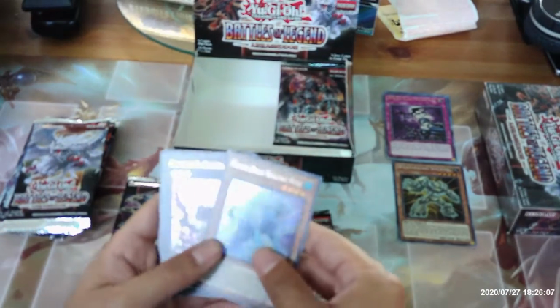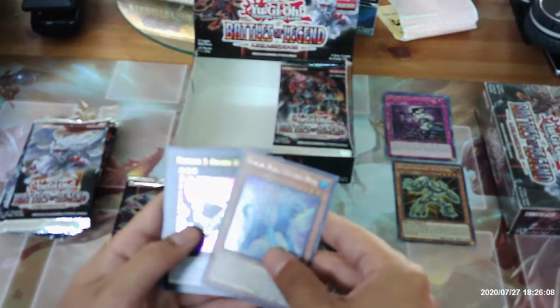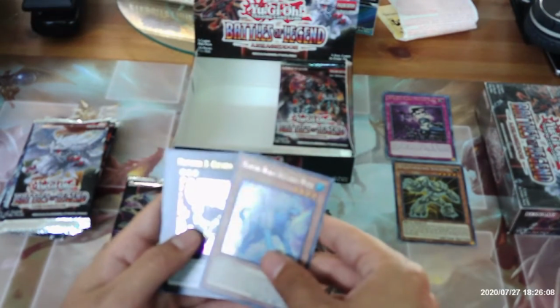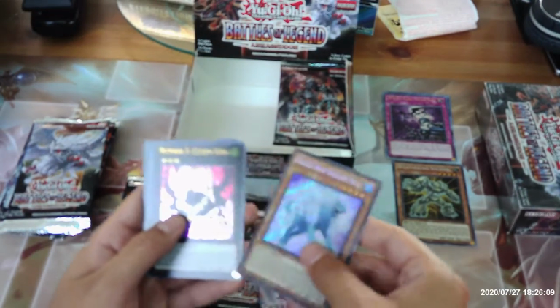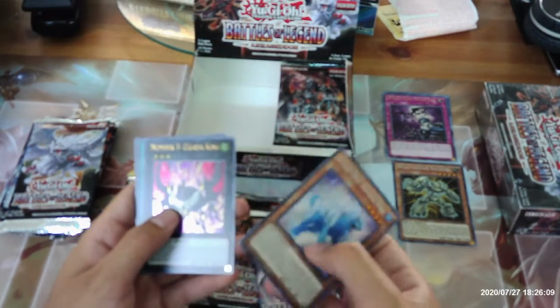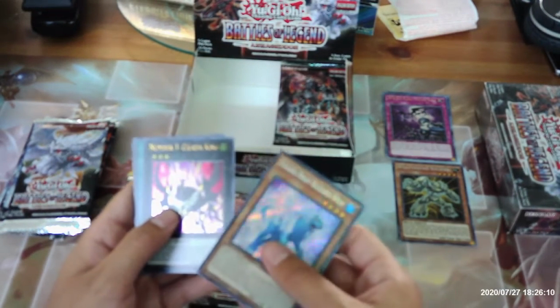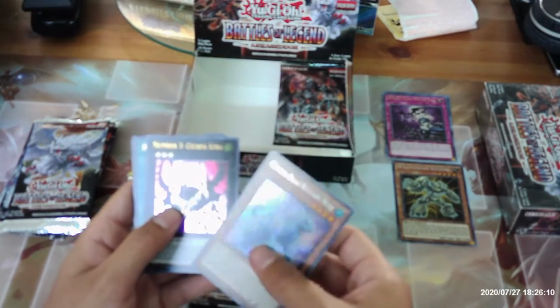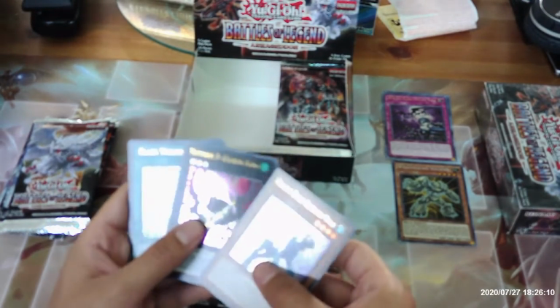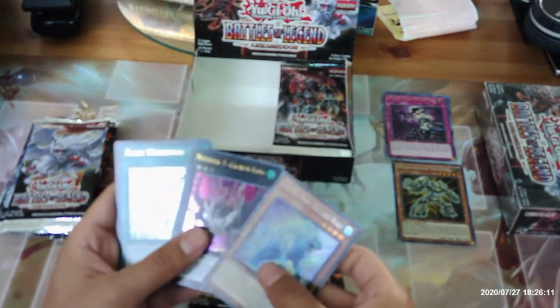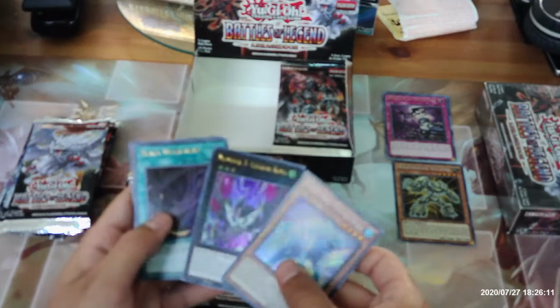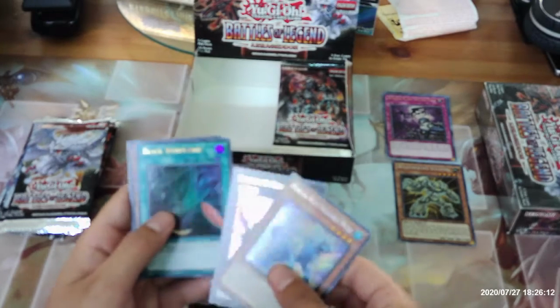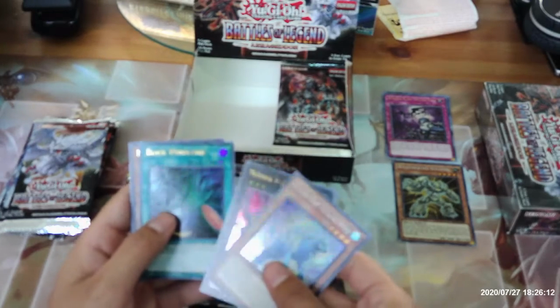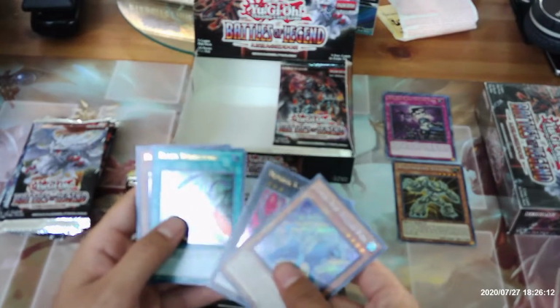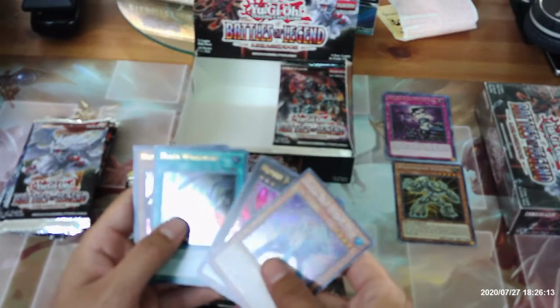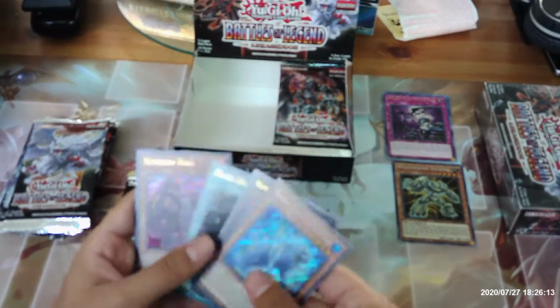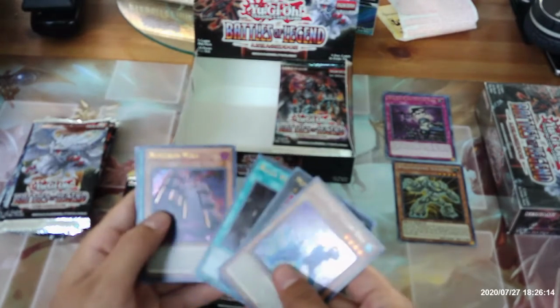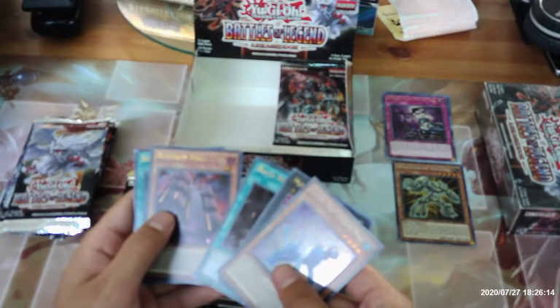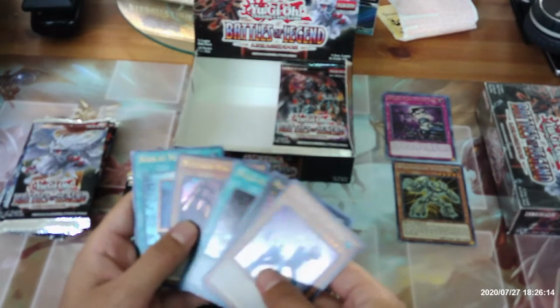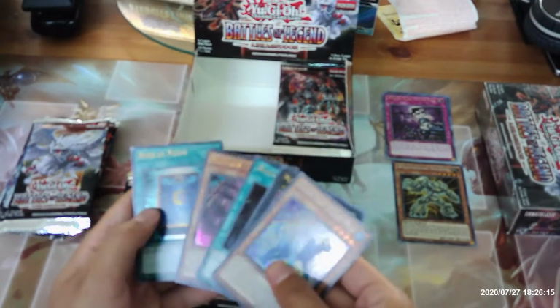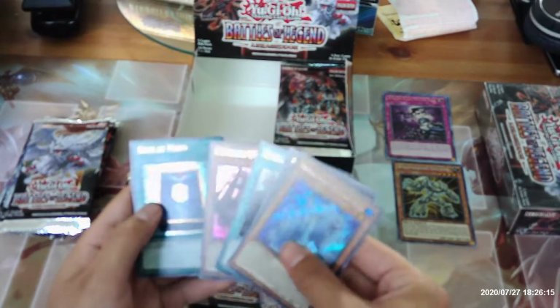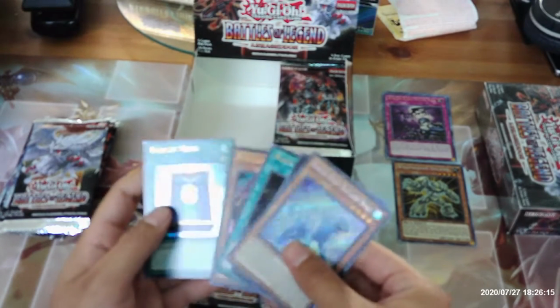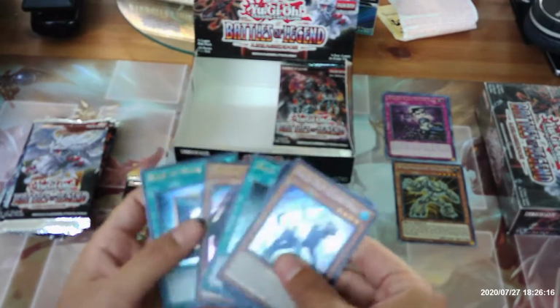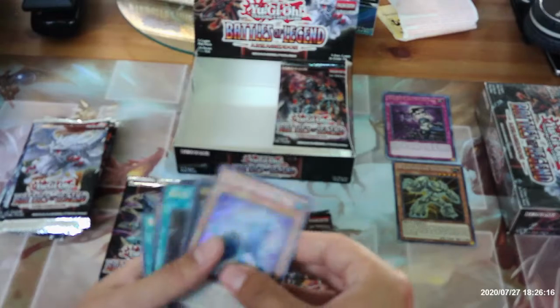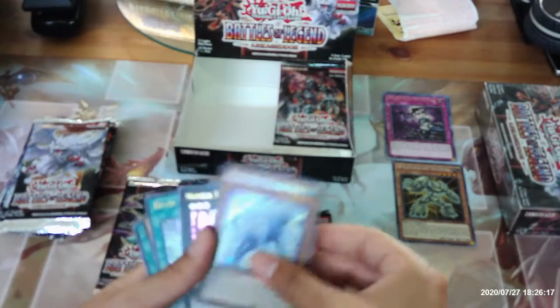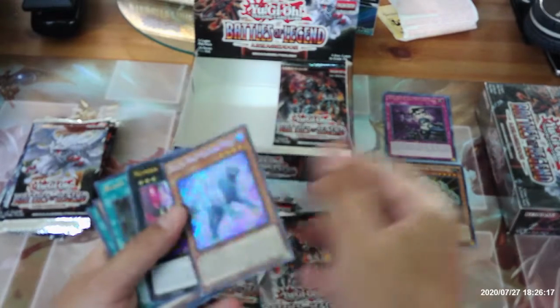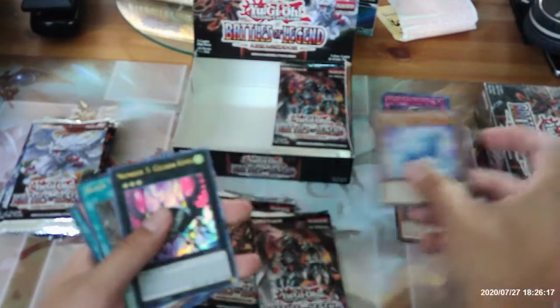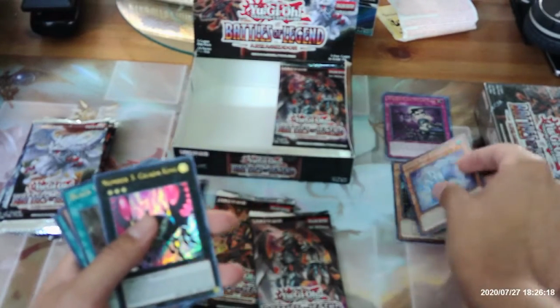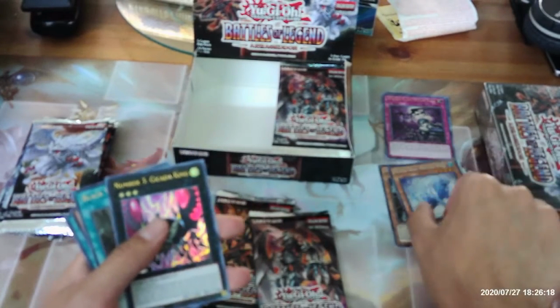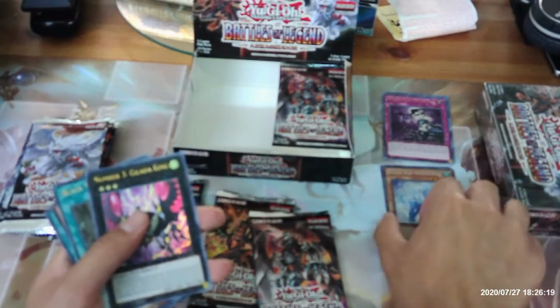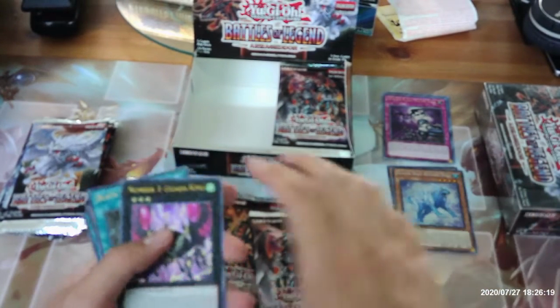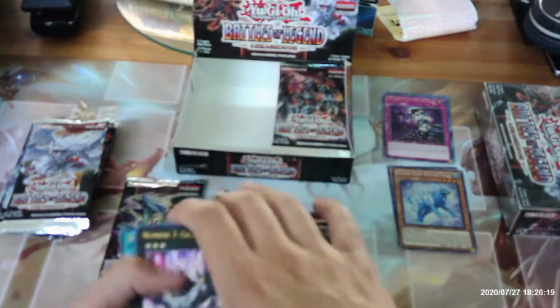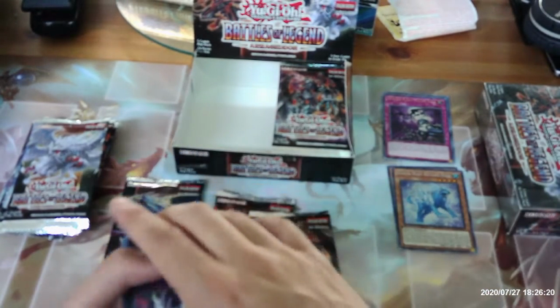Glacial Beast Blizzard Wolf, another Cicada King, Black Whirlwind, Numeron Wall, and Book of Moon. I think that's our third copy of Numeron Wall, so we're good there.